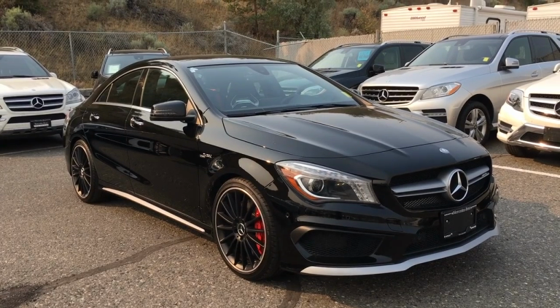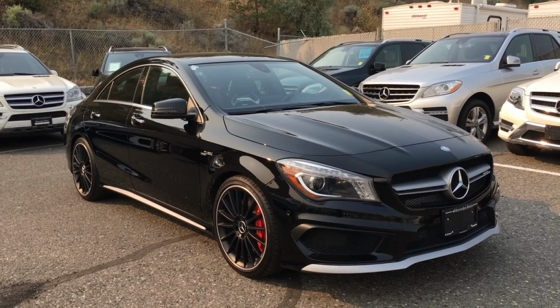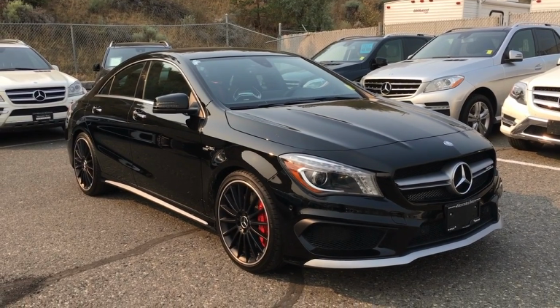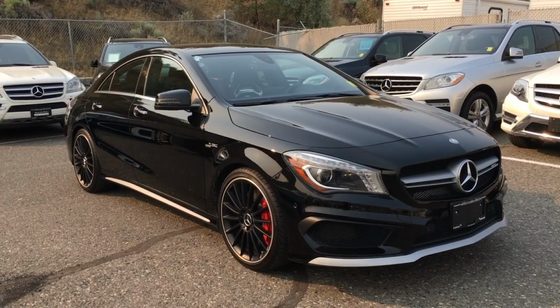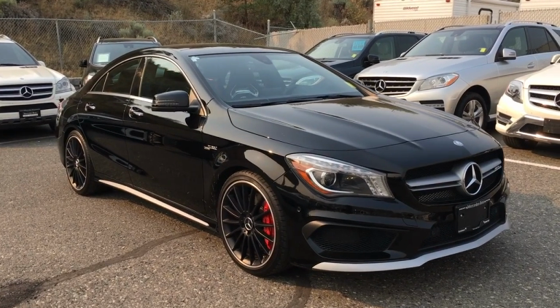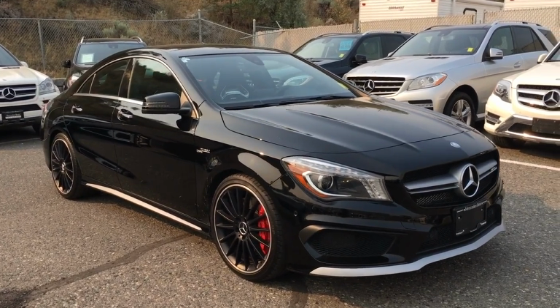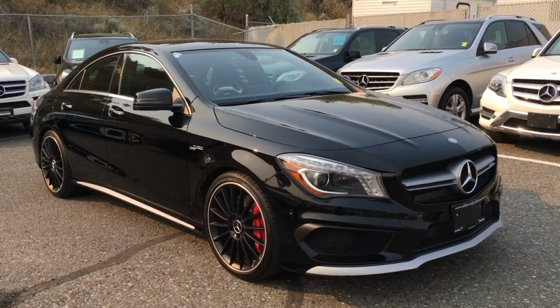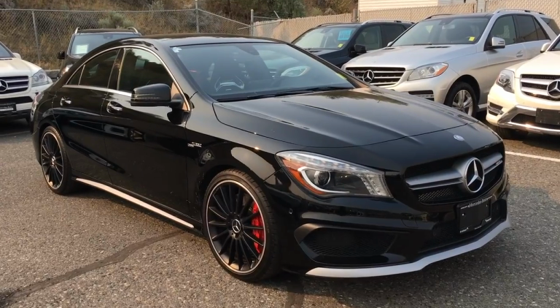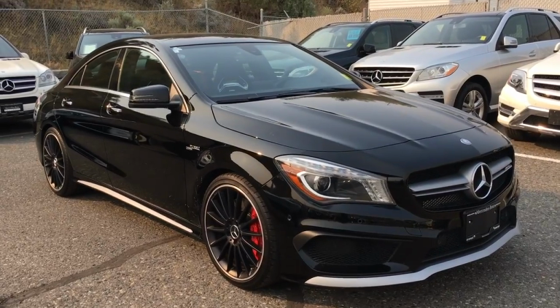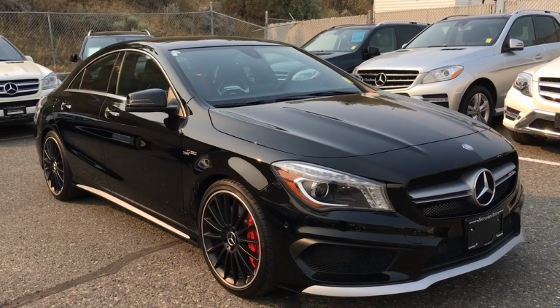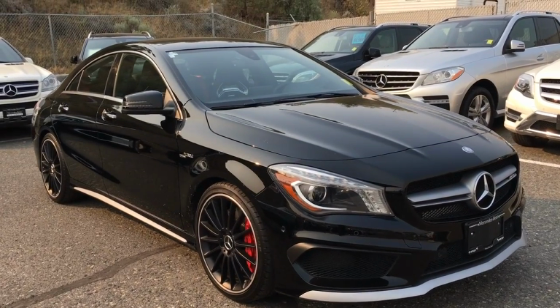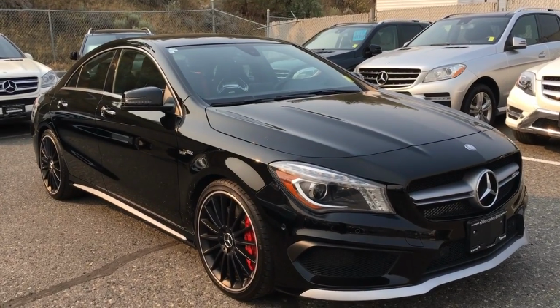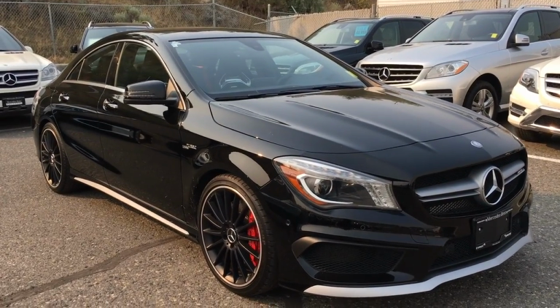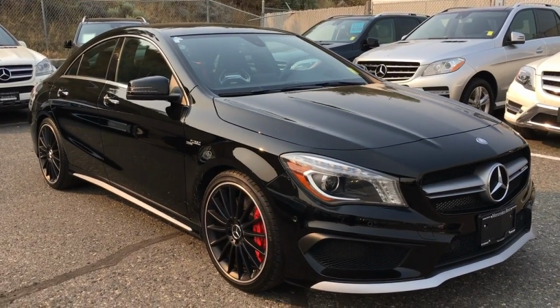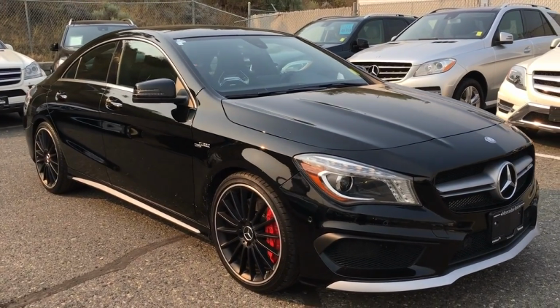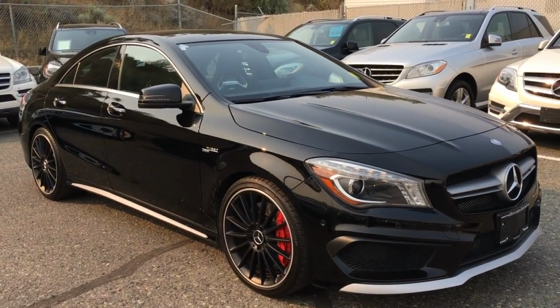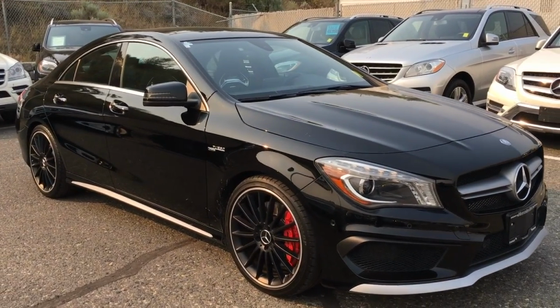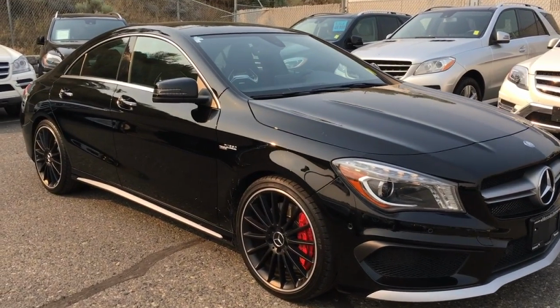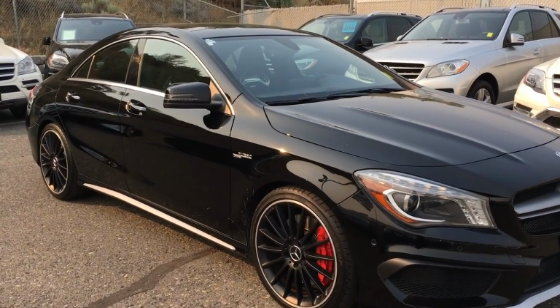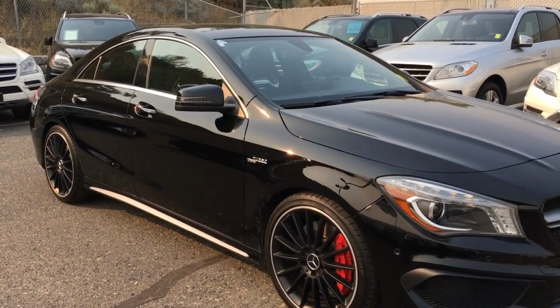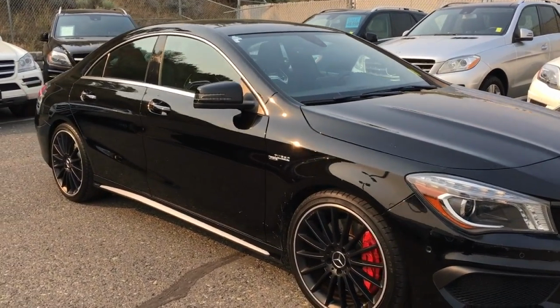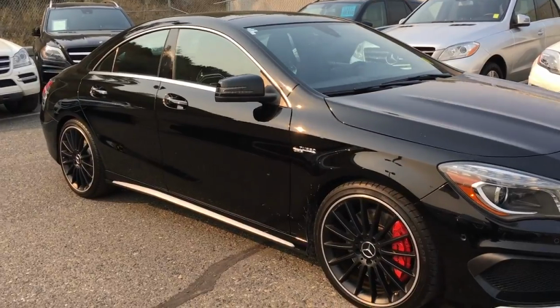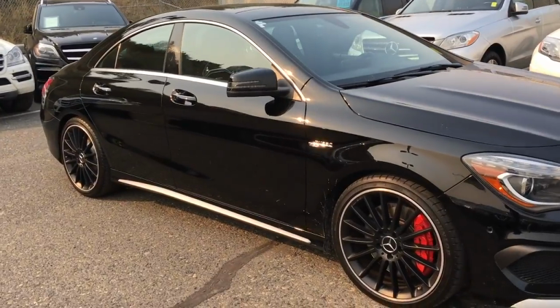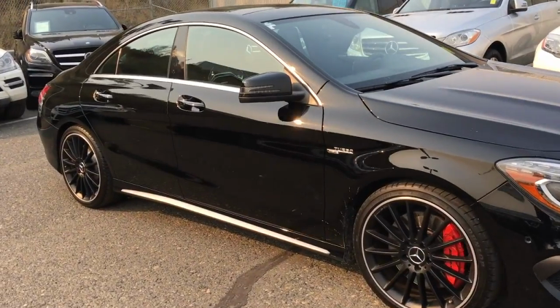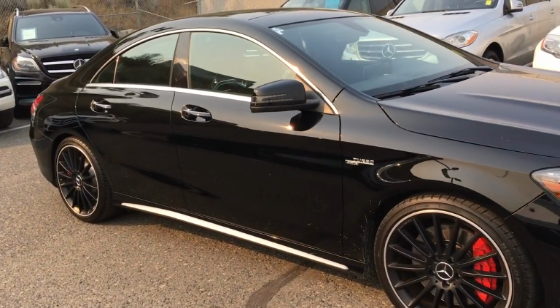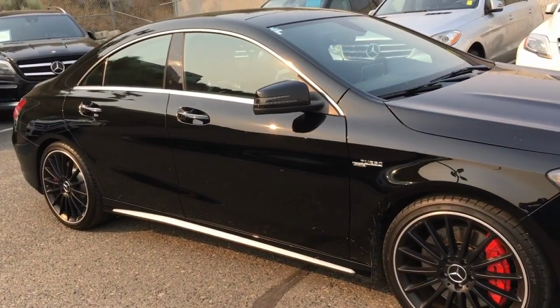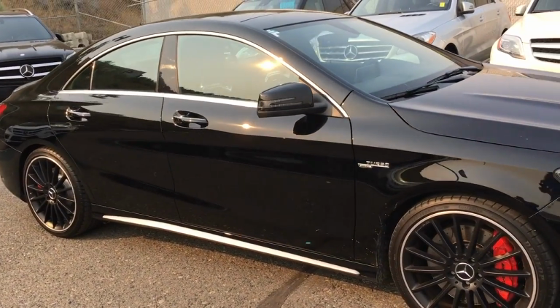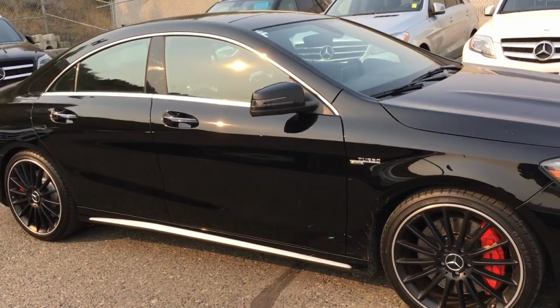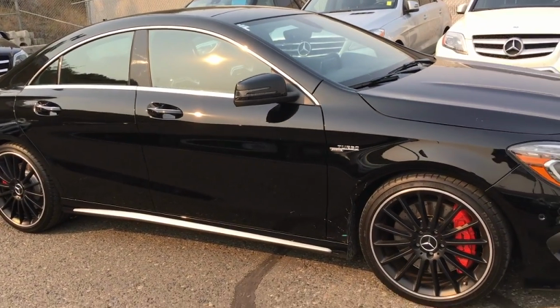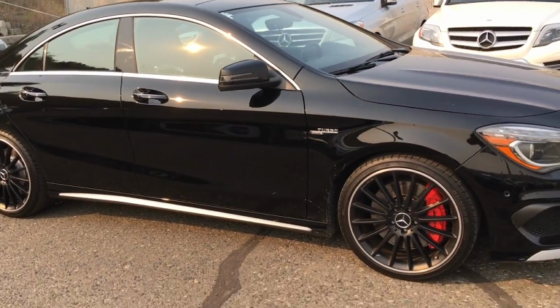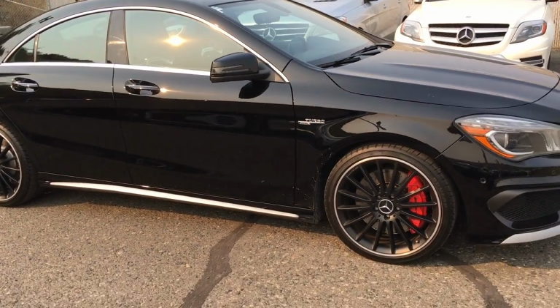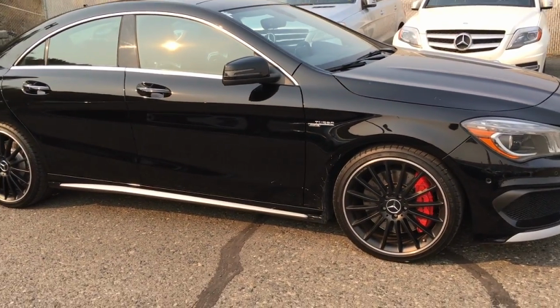Hello everyone, Blake here at Mercedes-Benz Kamloops located at 695 C Lavelle Crescent. Today we're taking a look at our 2015 Mercedes-Benz CLA 45 AMG.